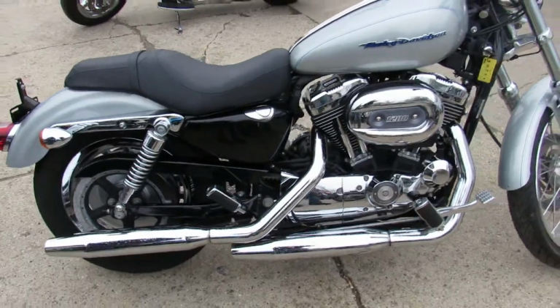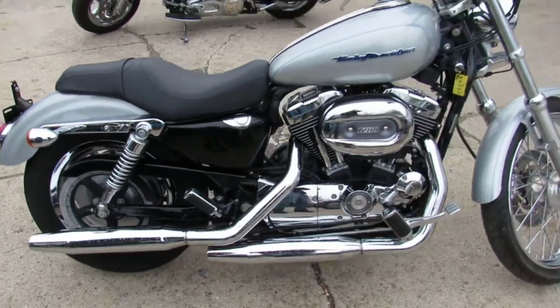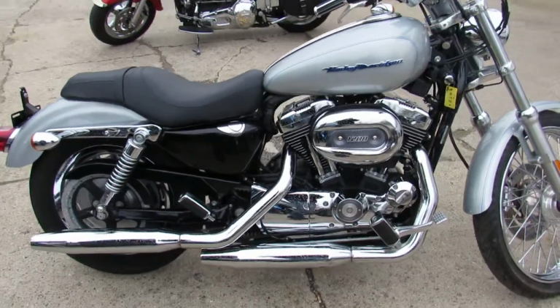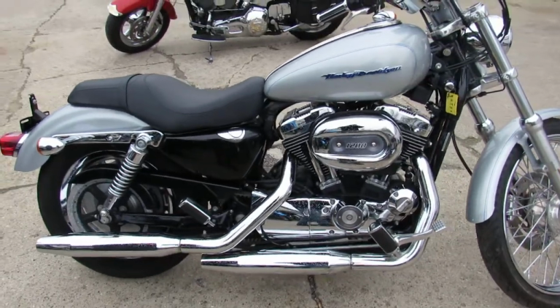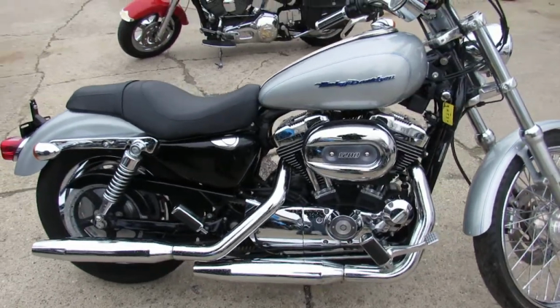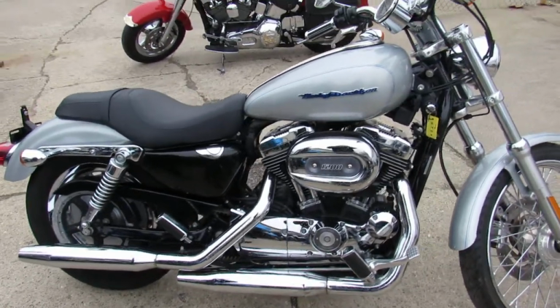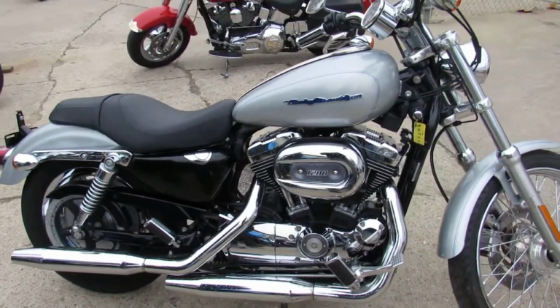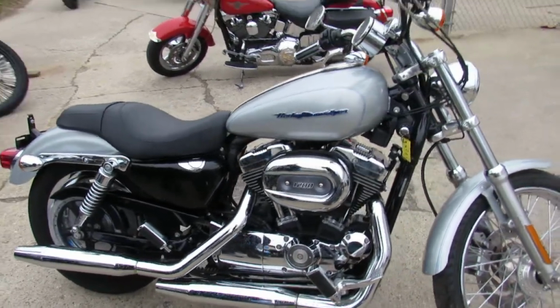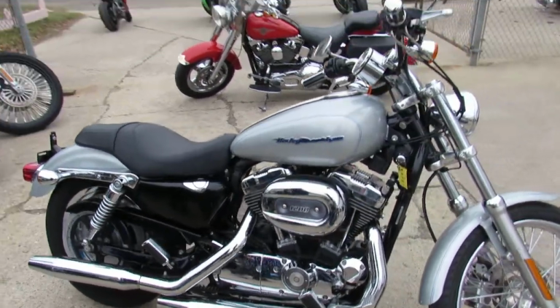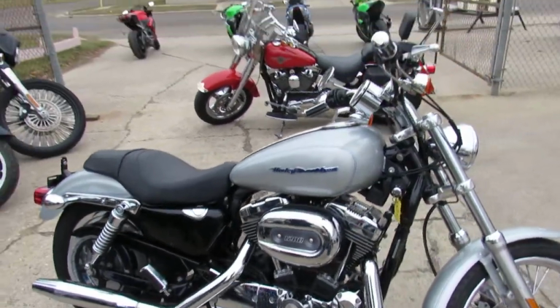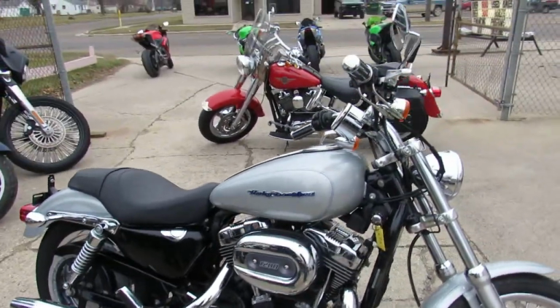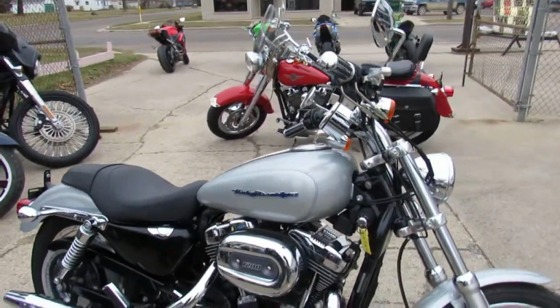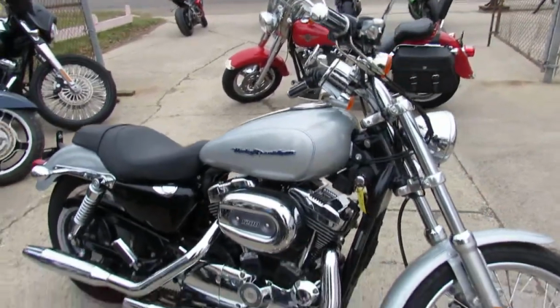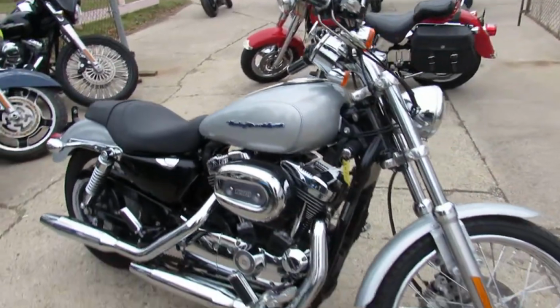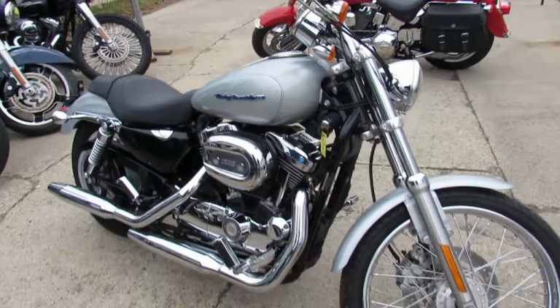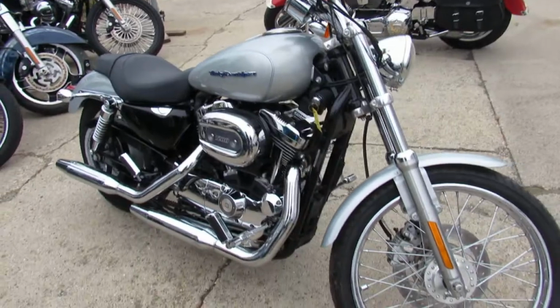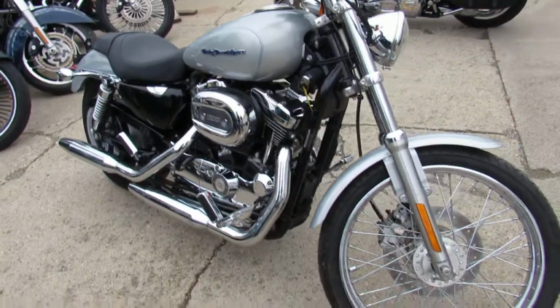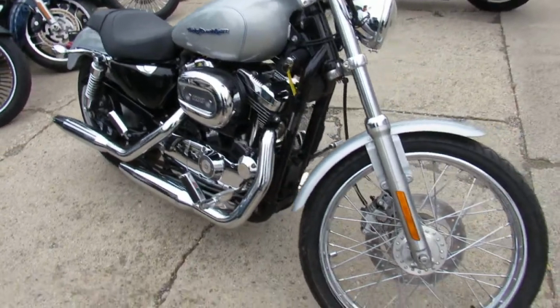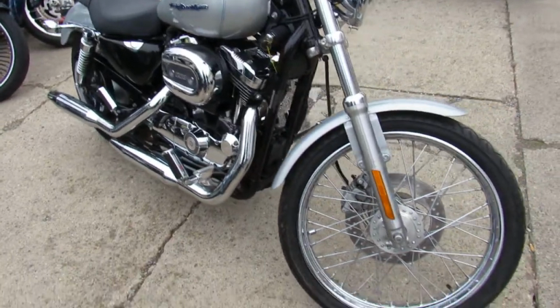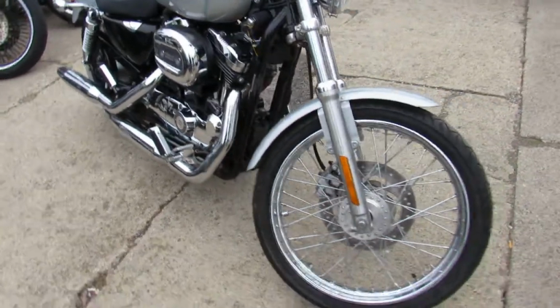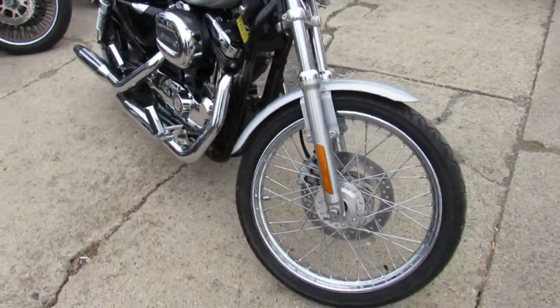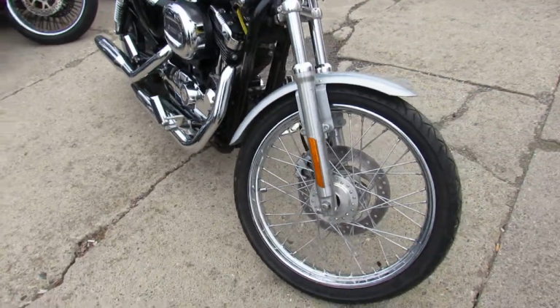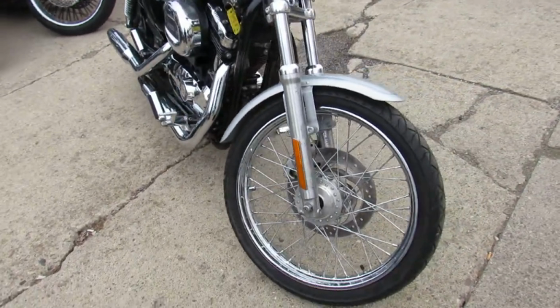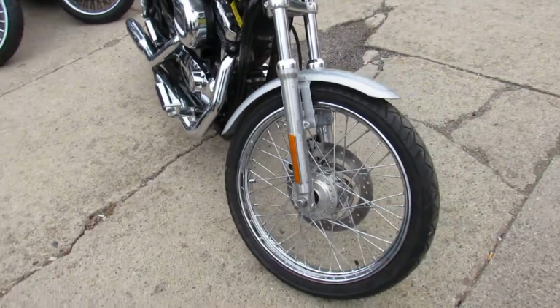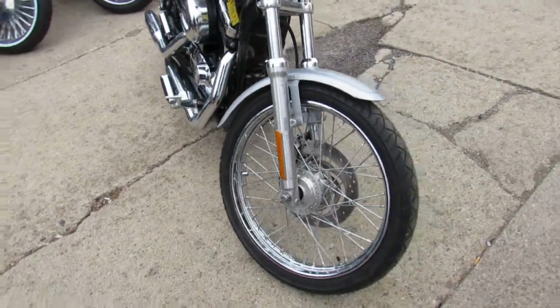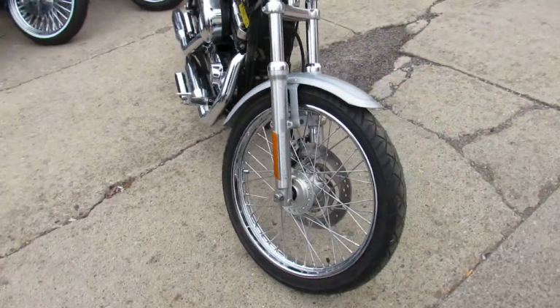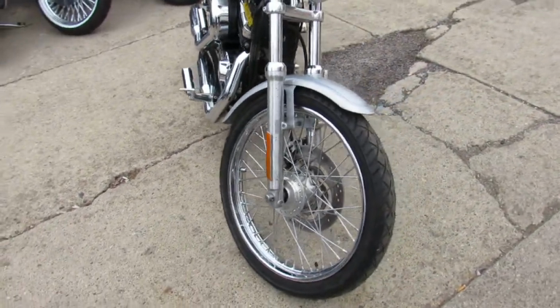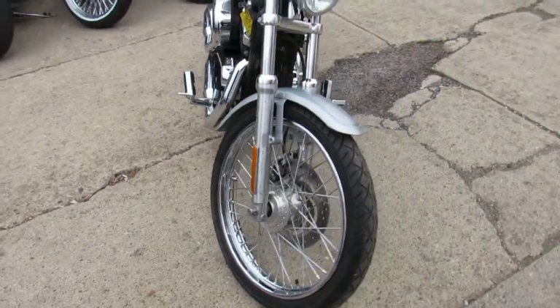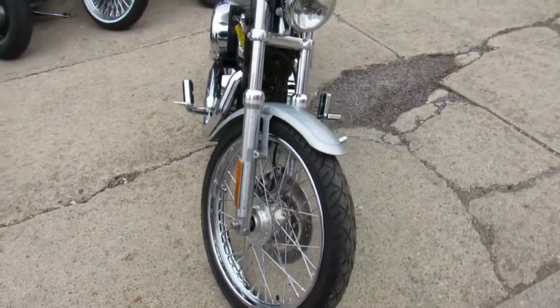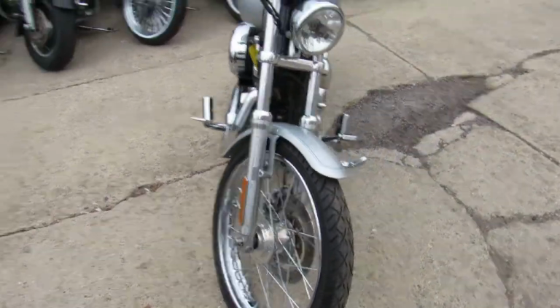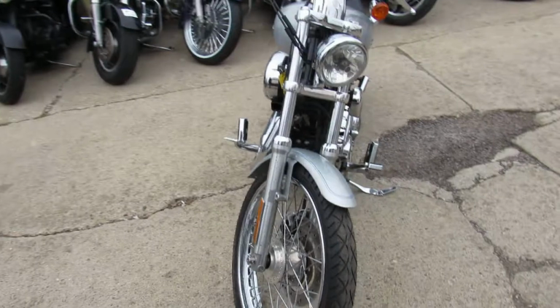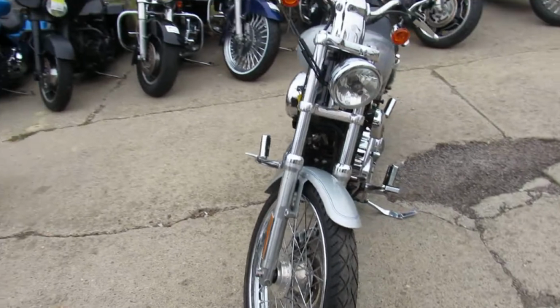All stock, no modifications, all the fluids have been changed and it's ready for the road. You can buy this one with confidence — $4,499 on this 06 Sportster 1200 guys. Don't miss out on this one.